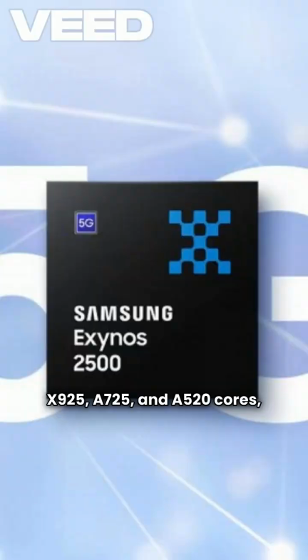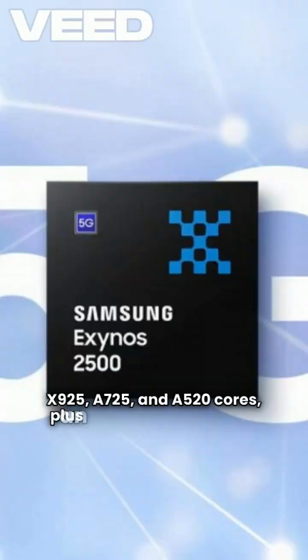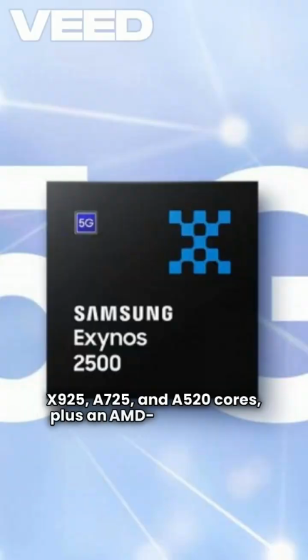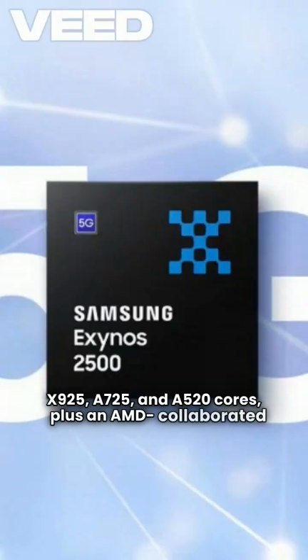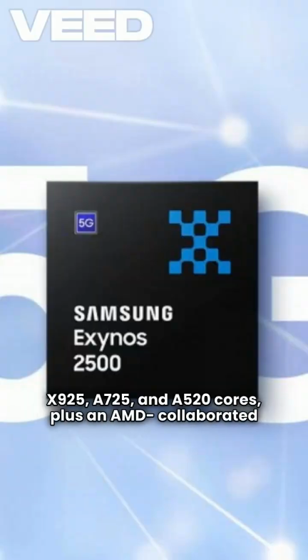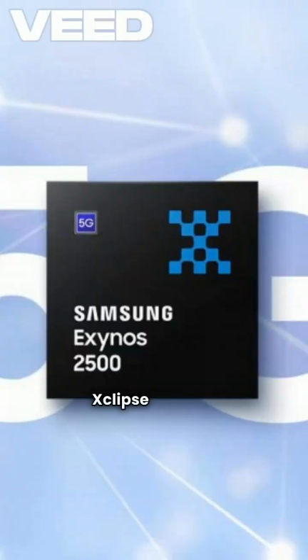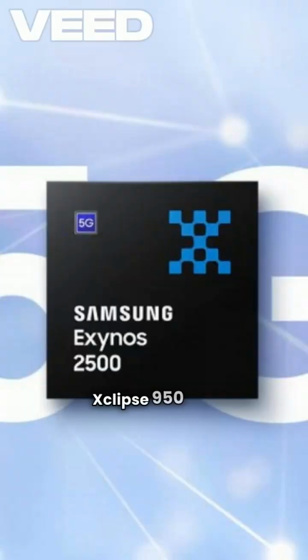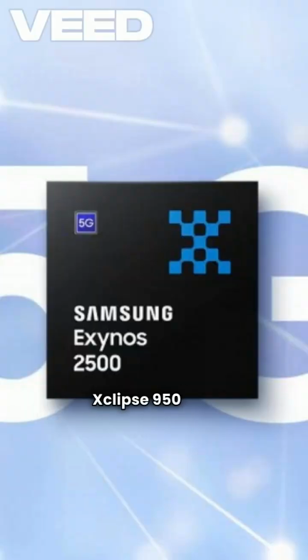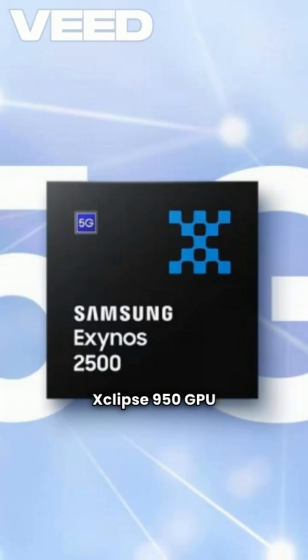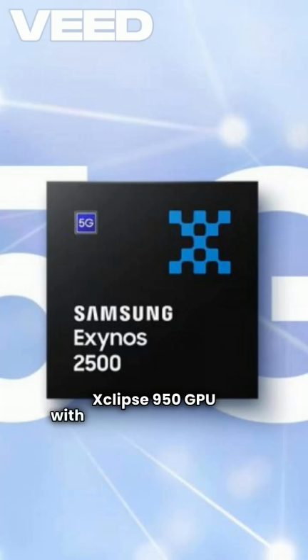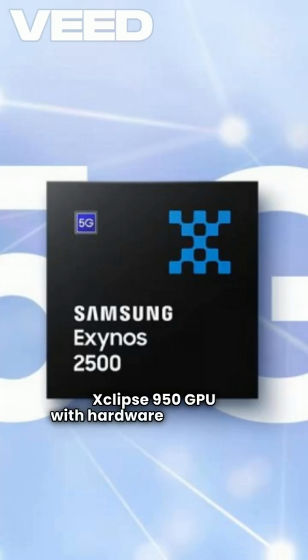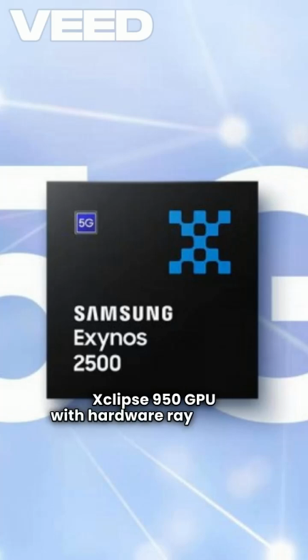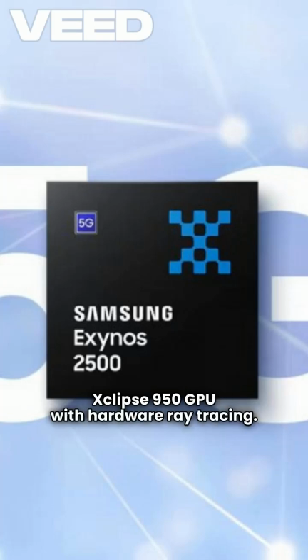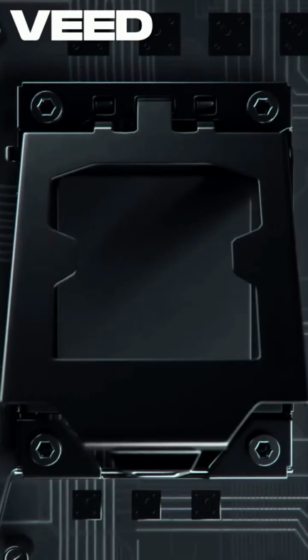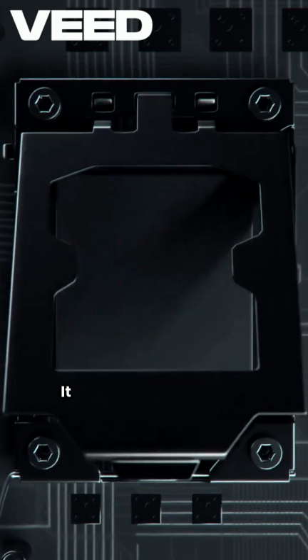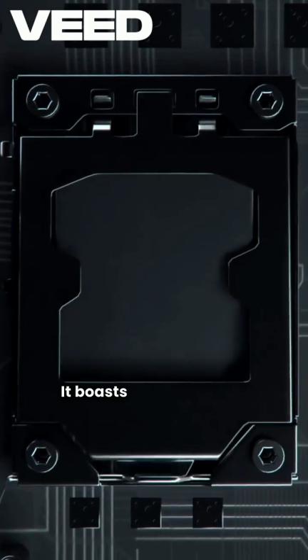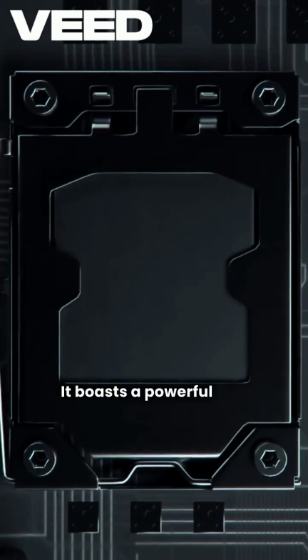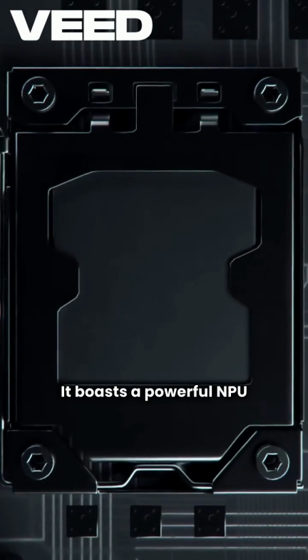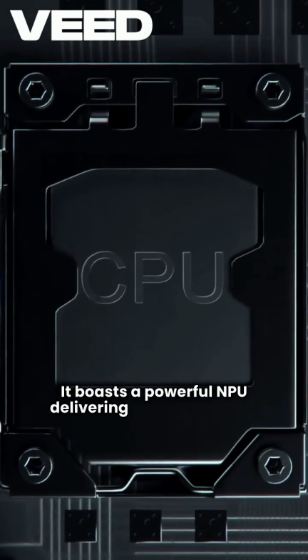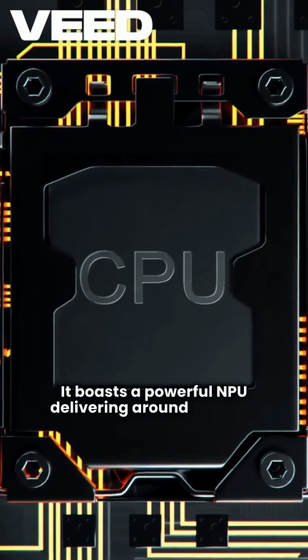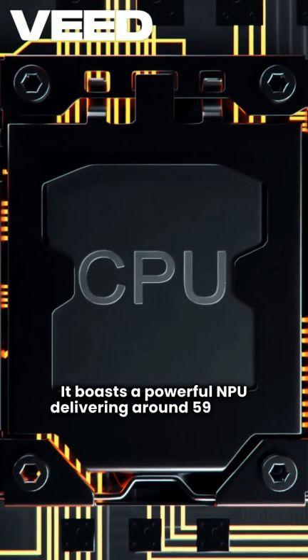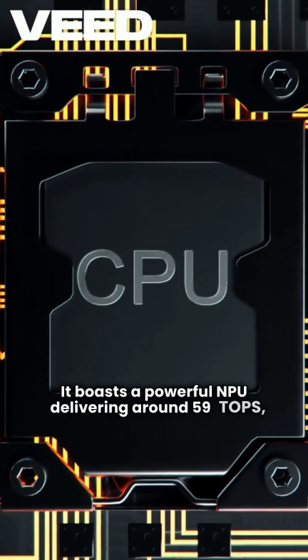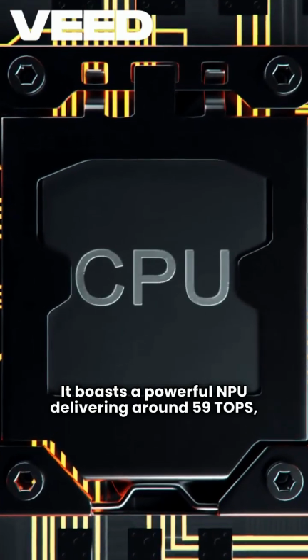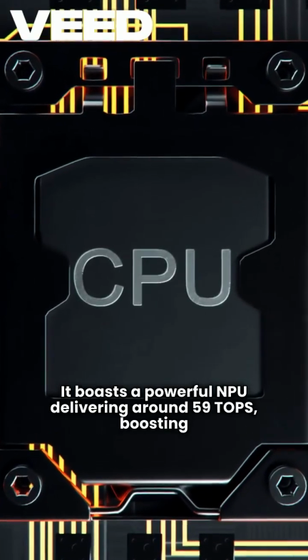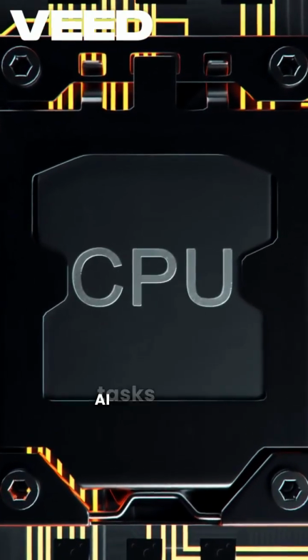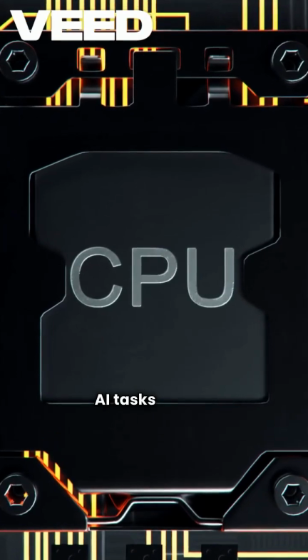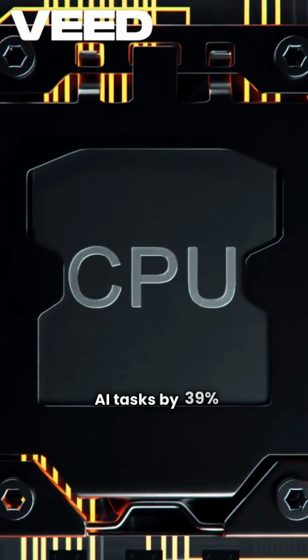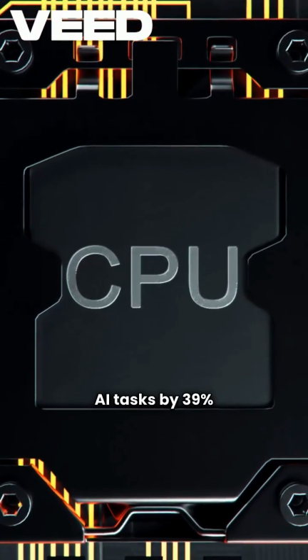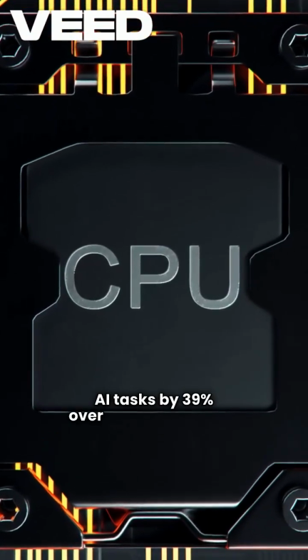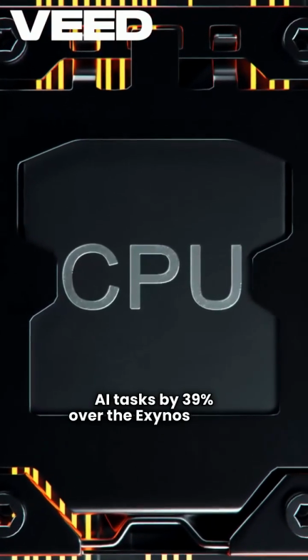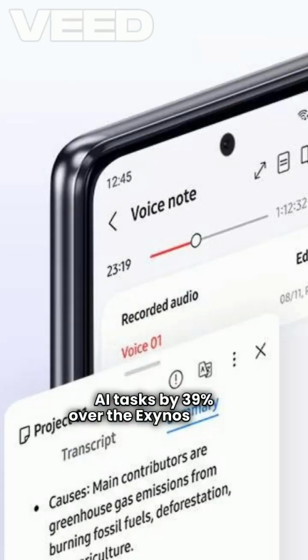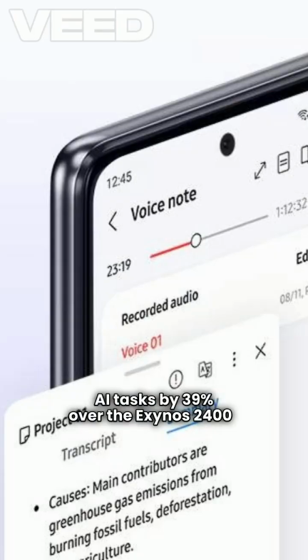It also includes an AMD-collaborated XCLIPSE 950 GPU with hardware ray tracing. The SoC boasts a powerful NPU delivering around 59 TOPS, boosting AI tasks by 39% over the Exynos 2400.